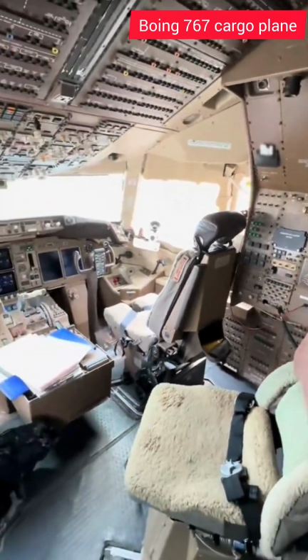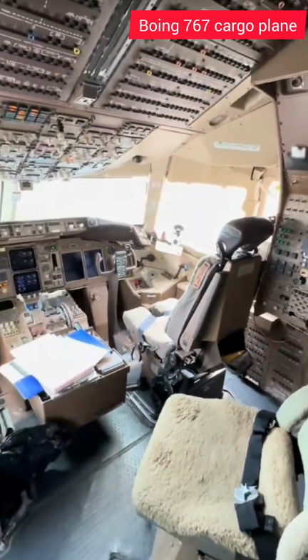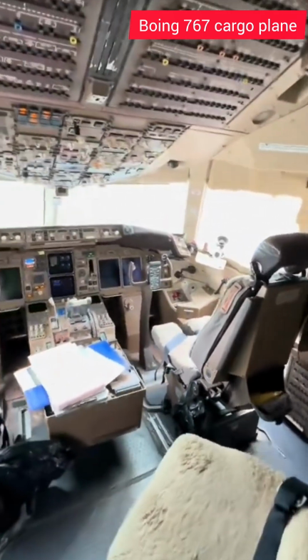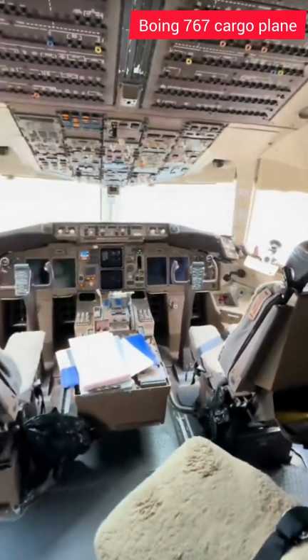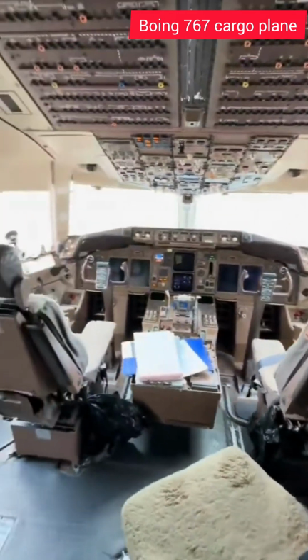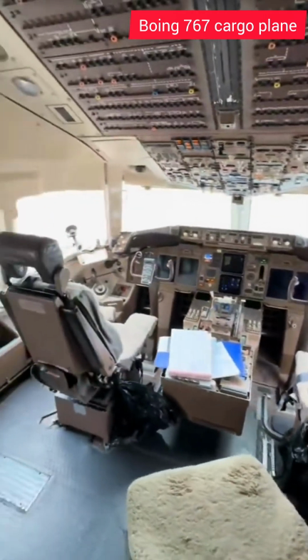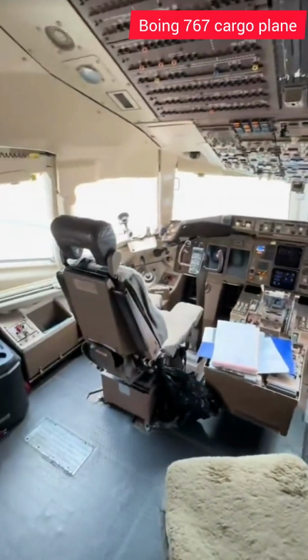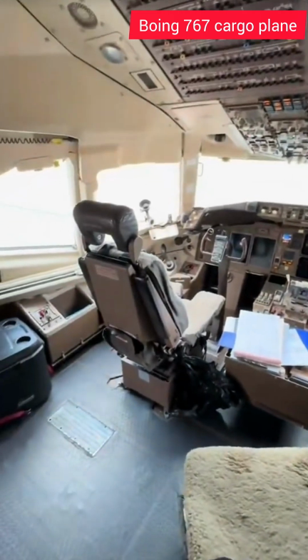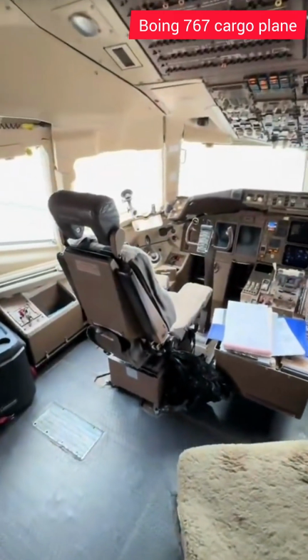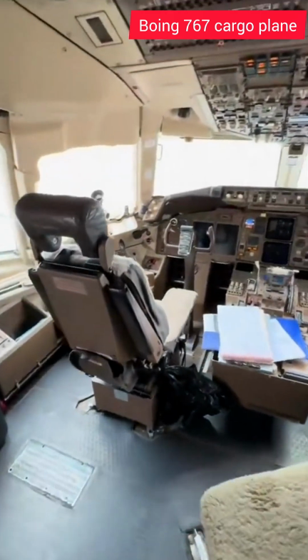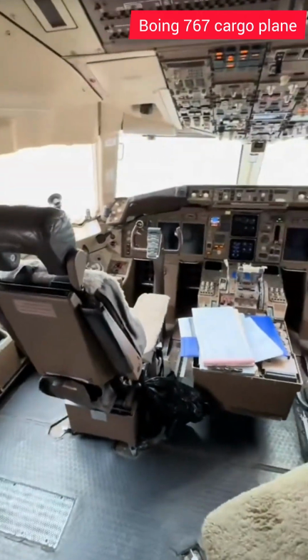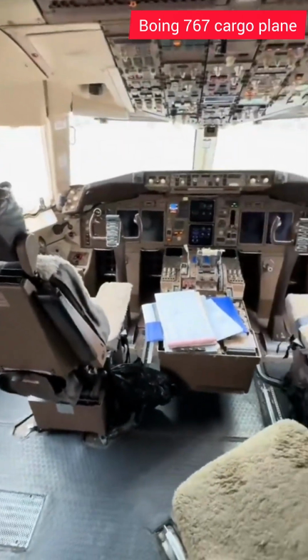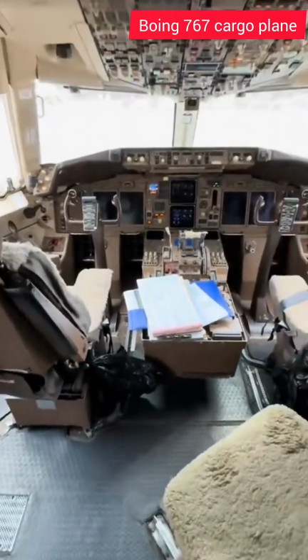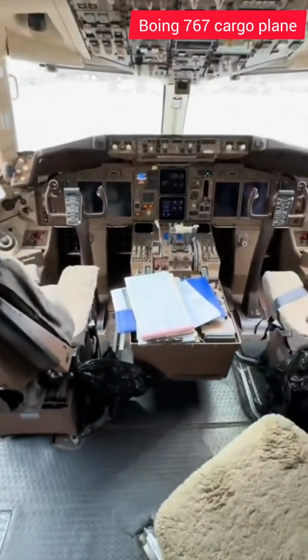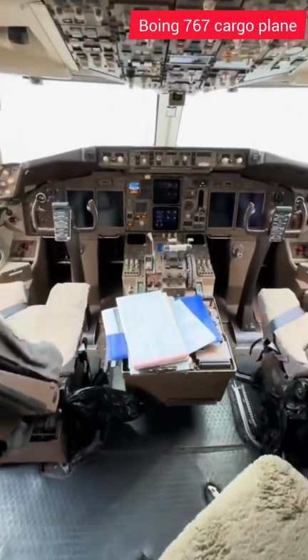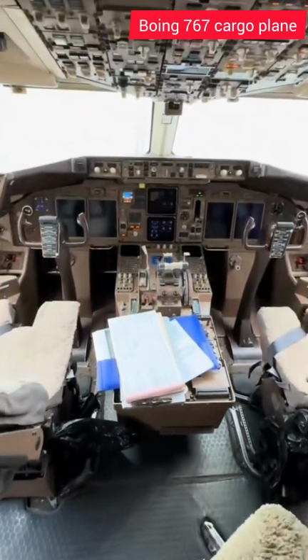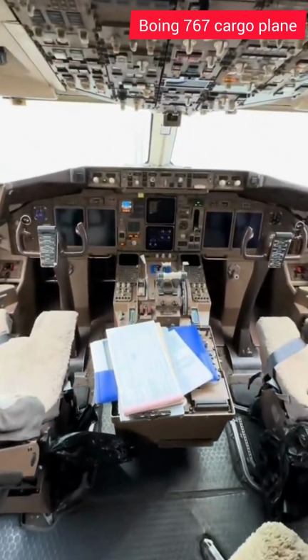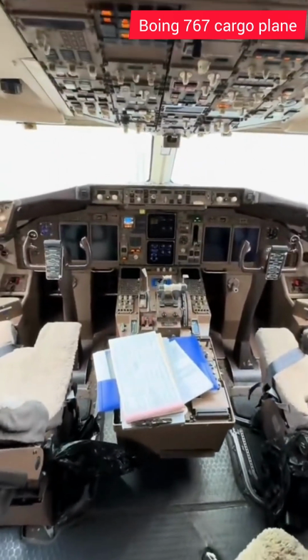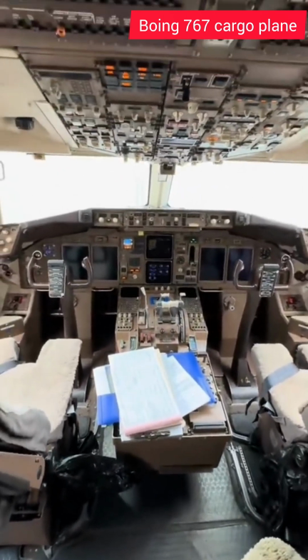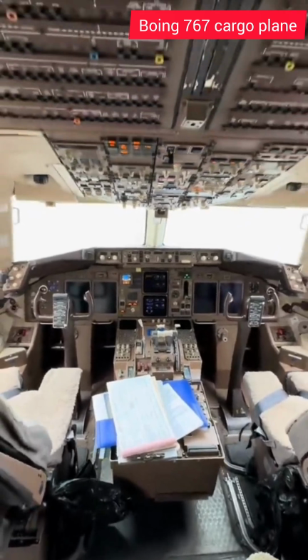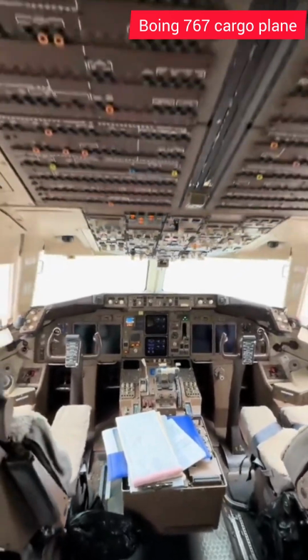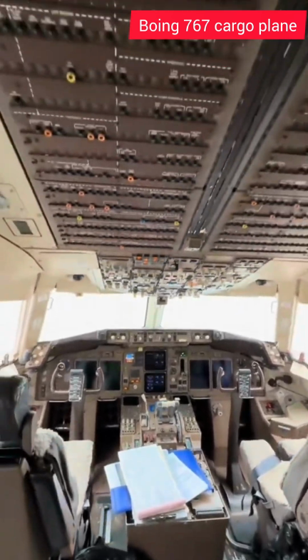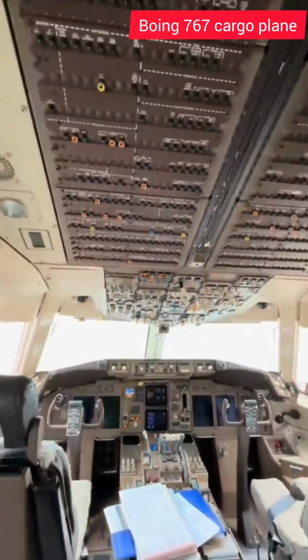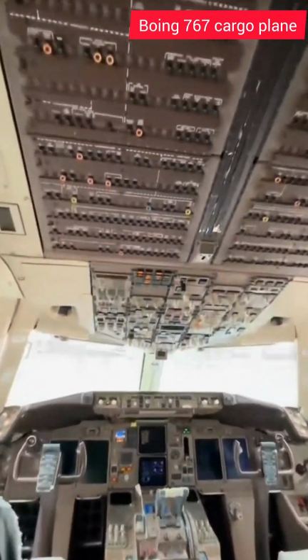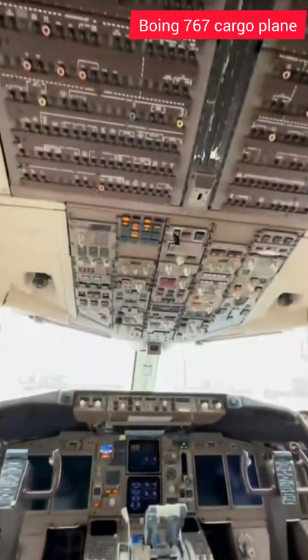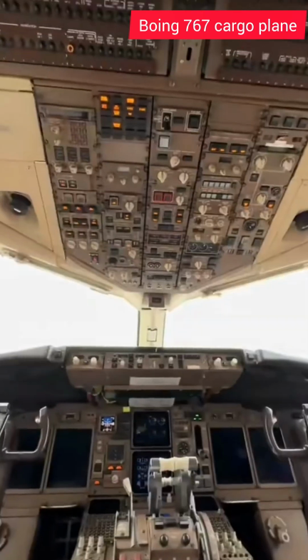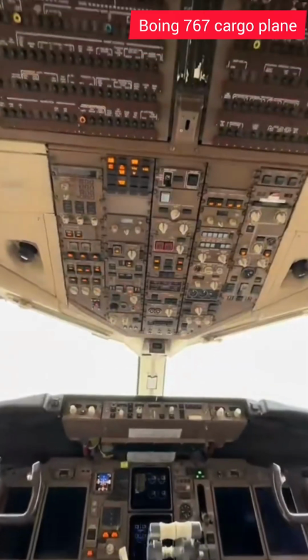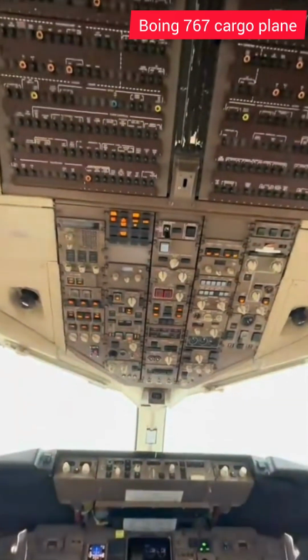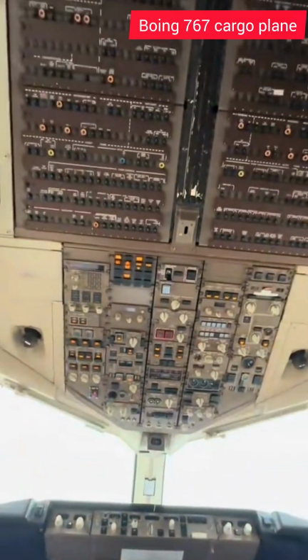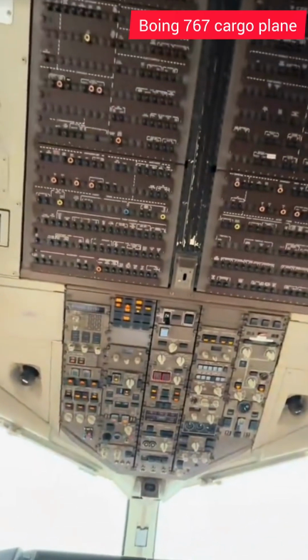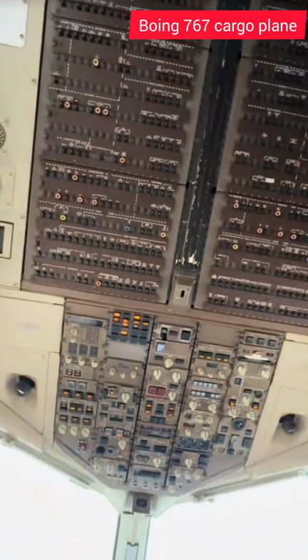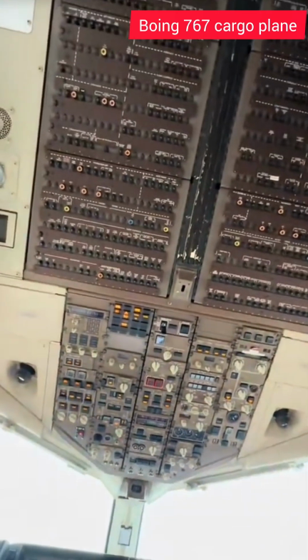Then we've got the second in command seat and the pilot in command seat right here. We'll take a peek at the forward pedestal with the throttle controls, and then we'll peek up to the overhead panel with the breakers. This is the overhead panel and then the breaker panel.